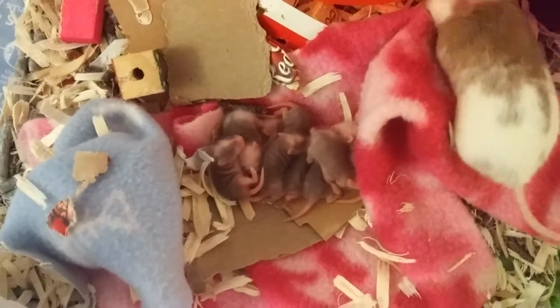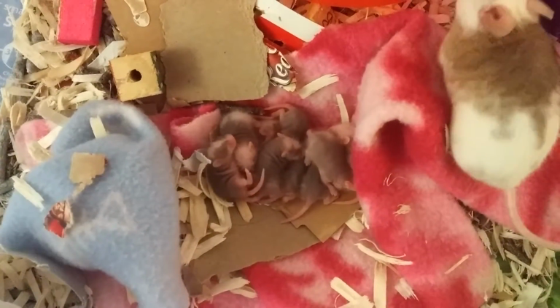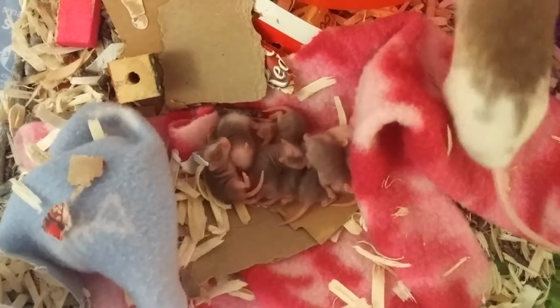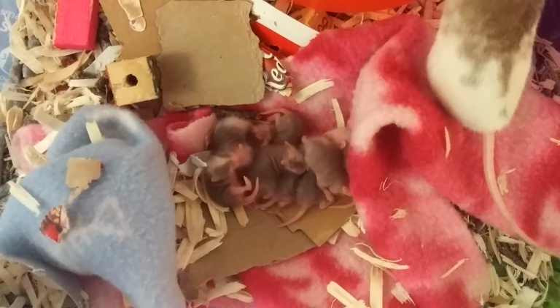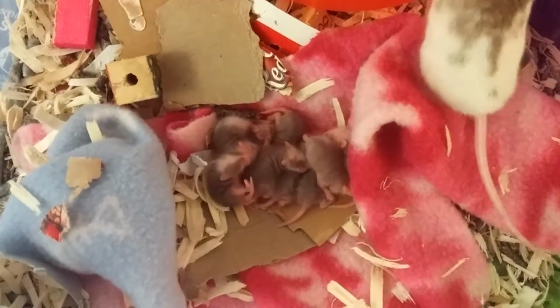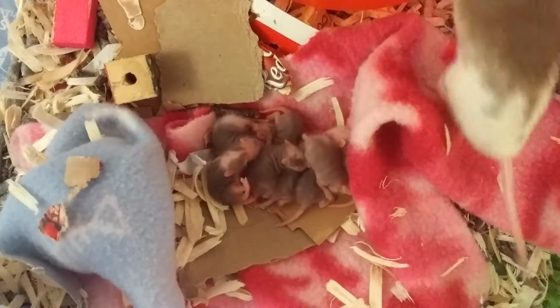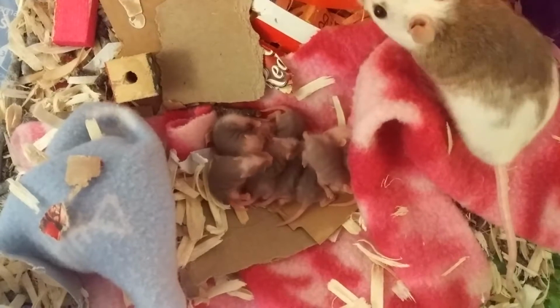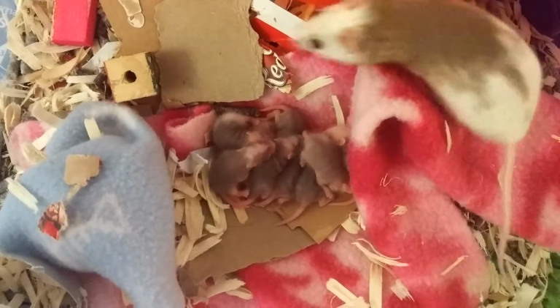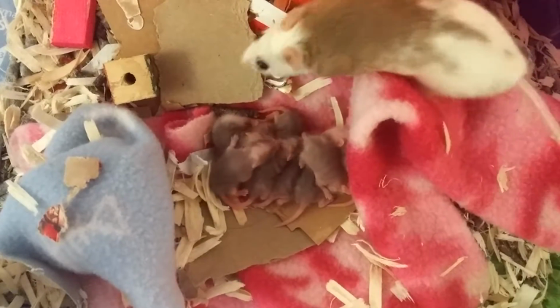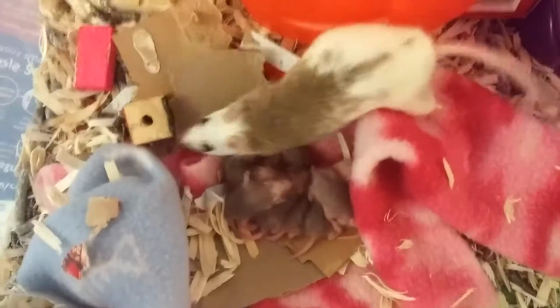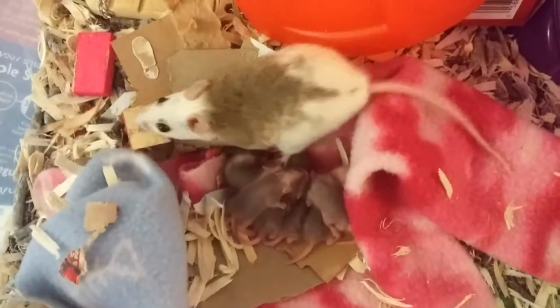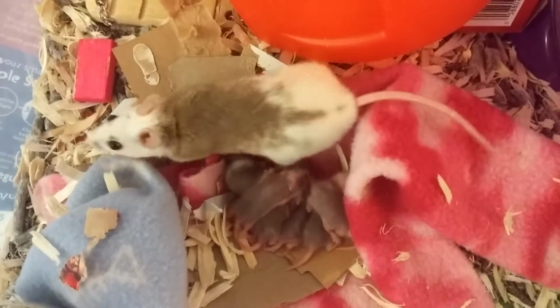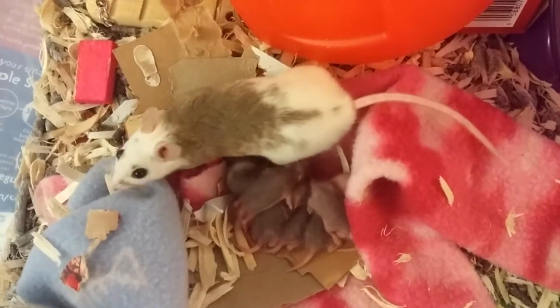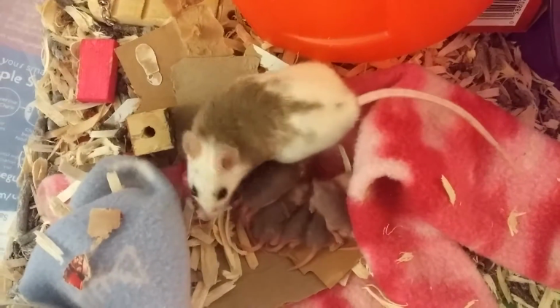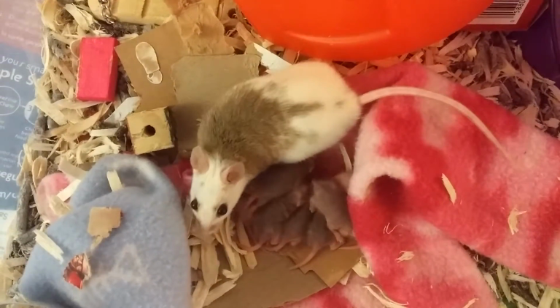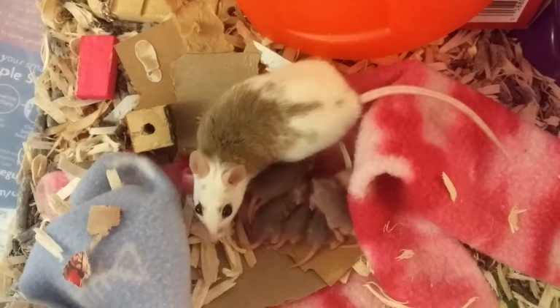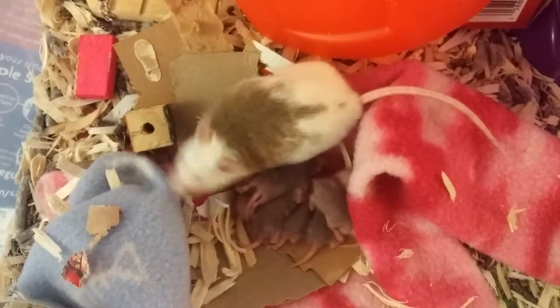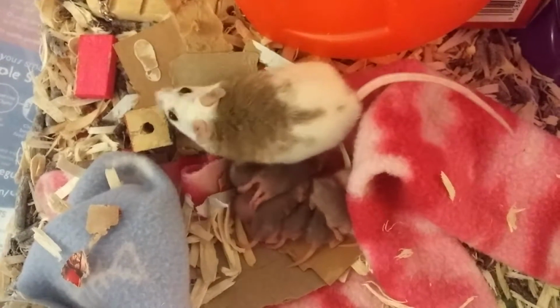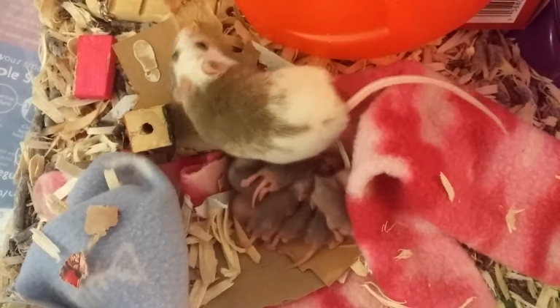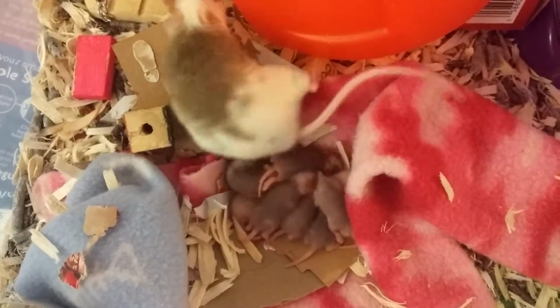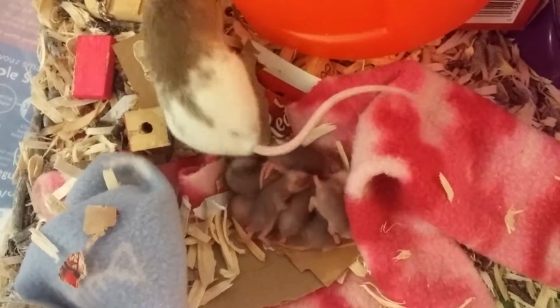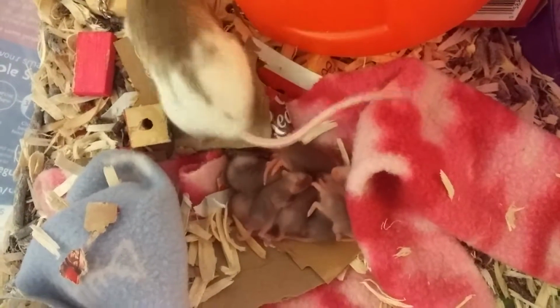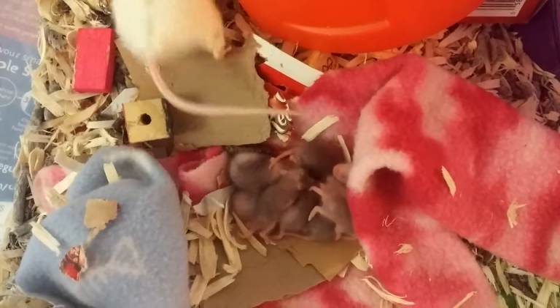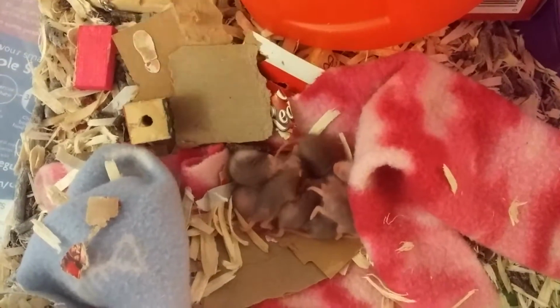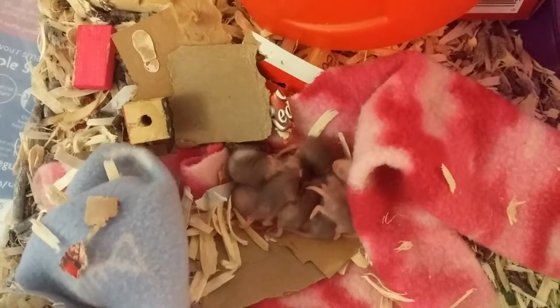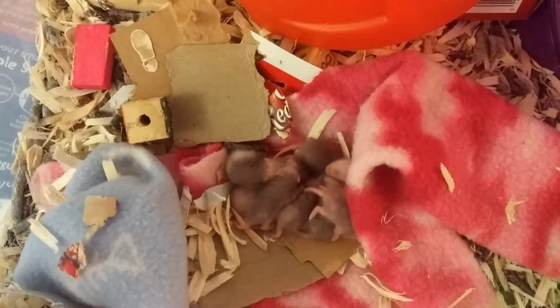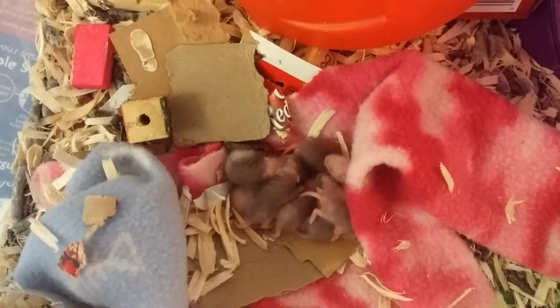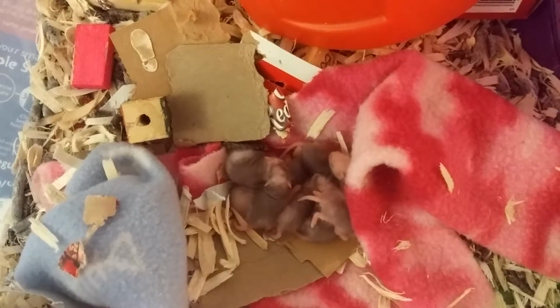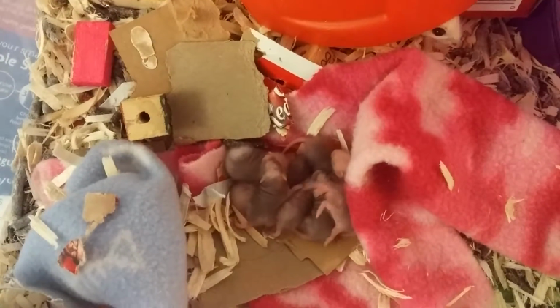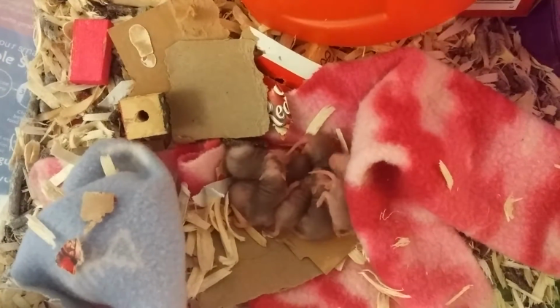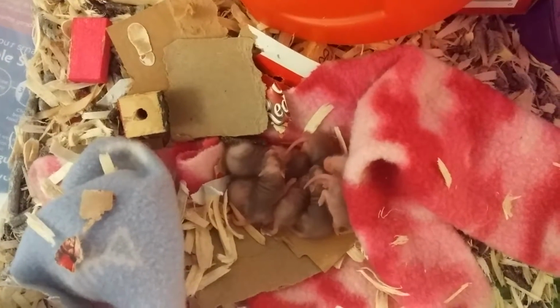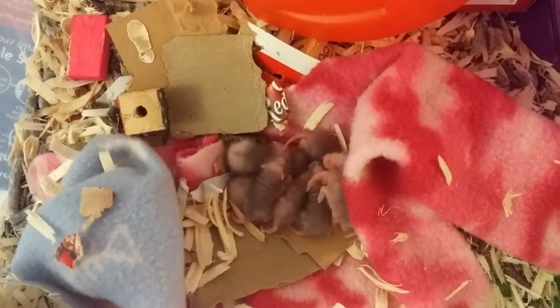You can find pictures pretty much every day of the babies, and you can find lots of pictures on my page. I will link my page in the description.